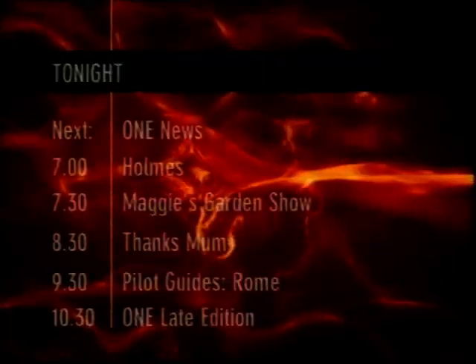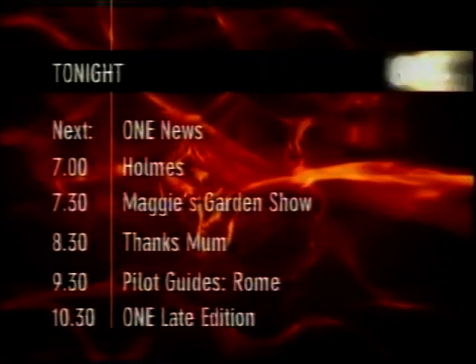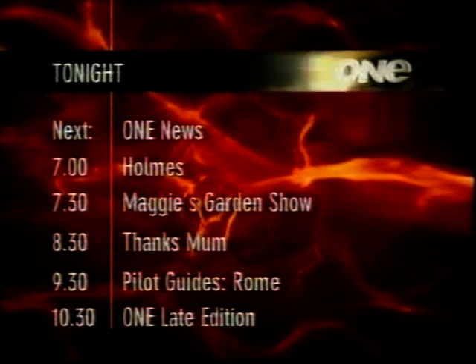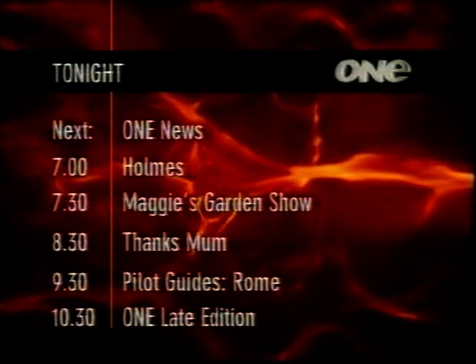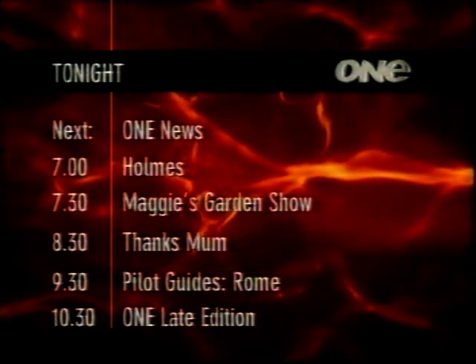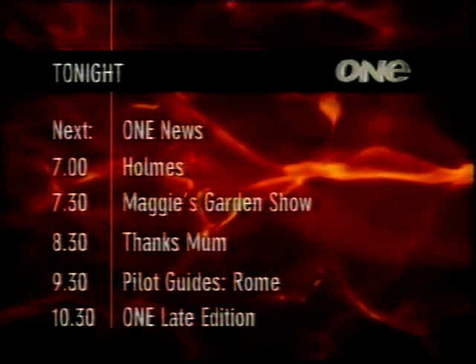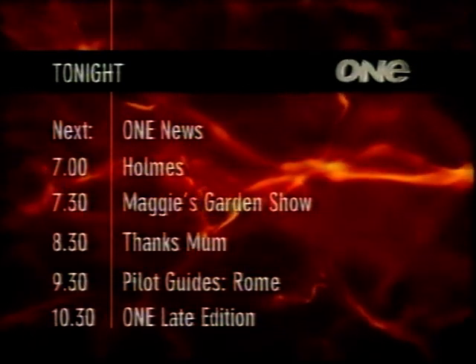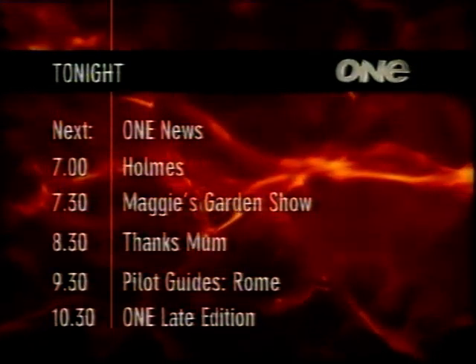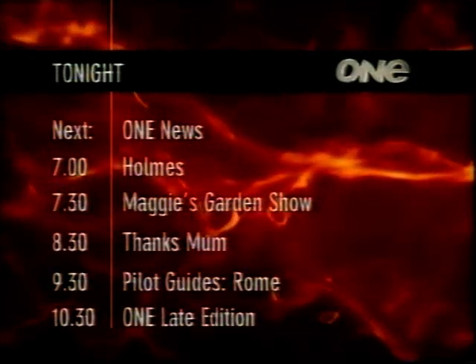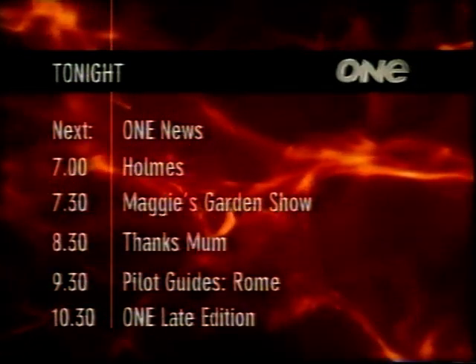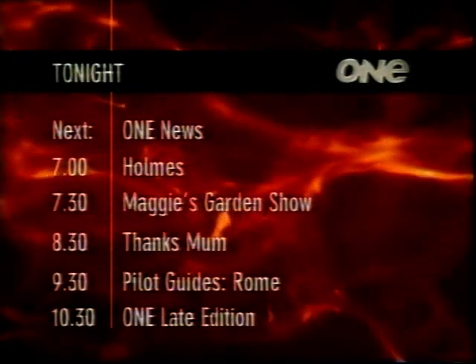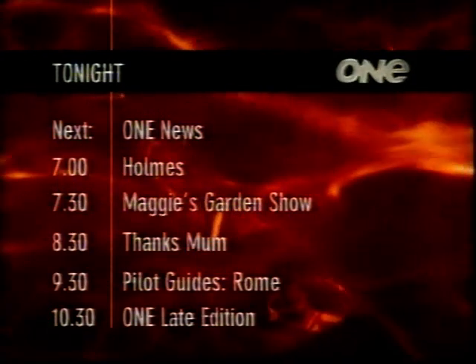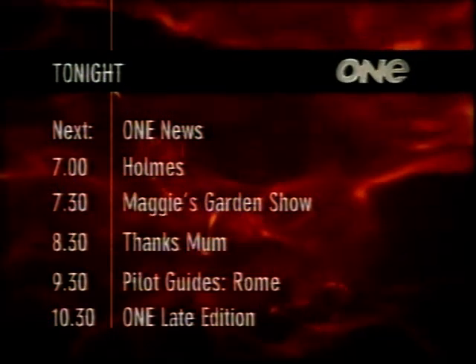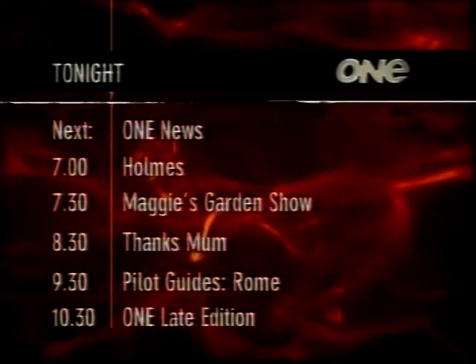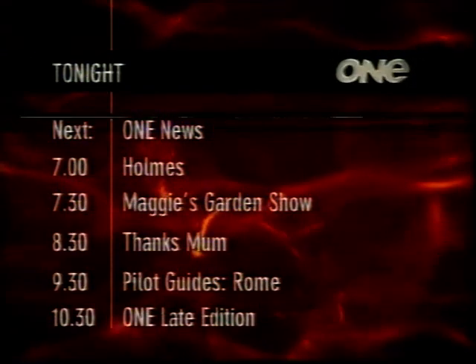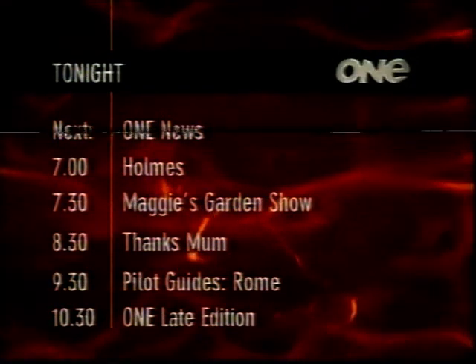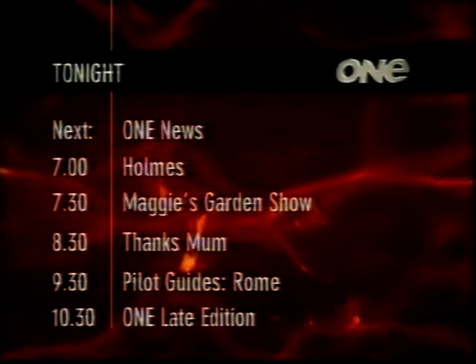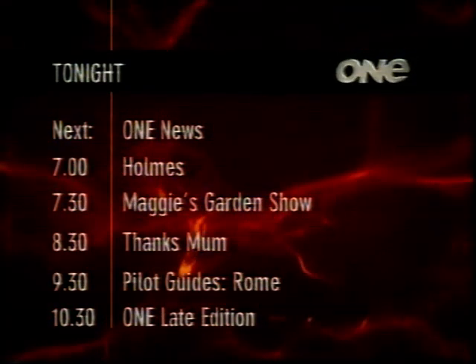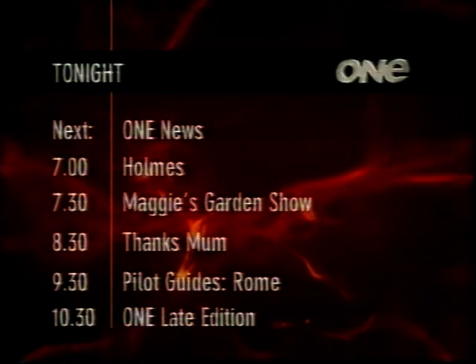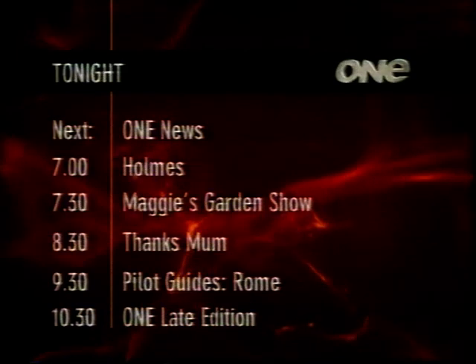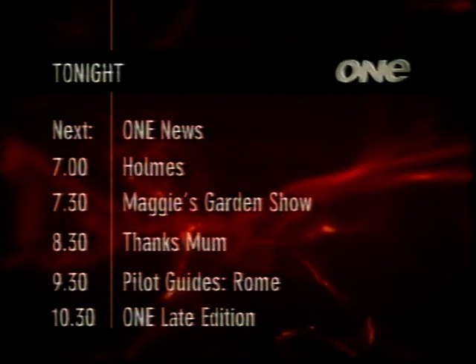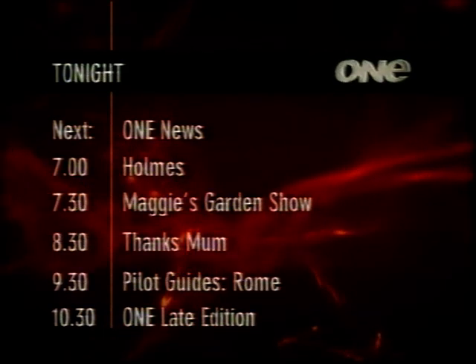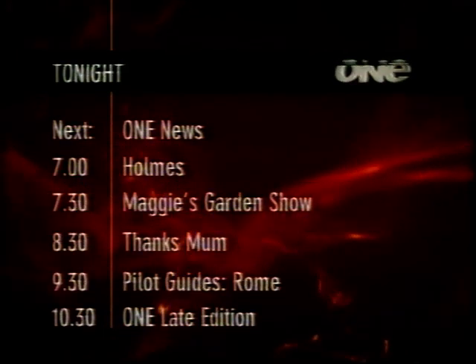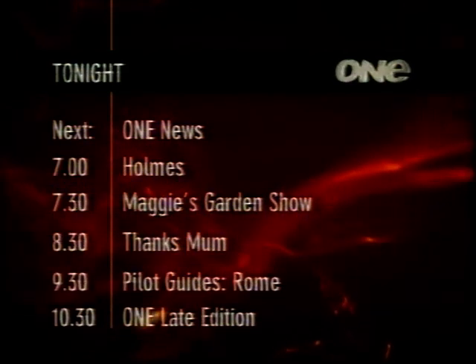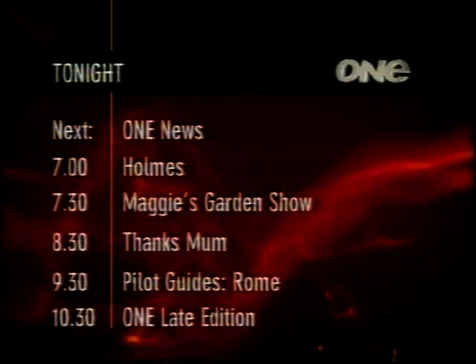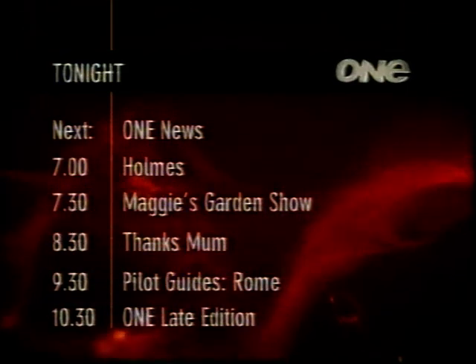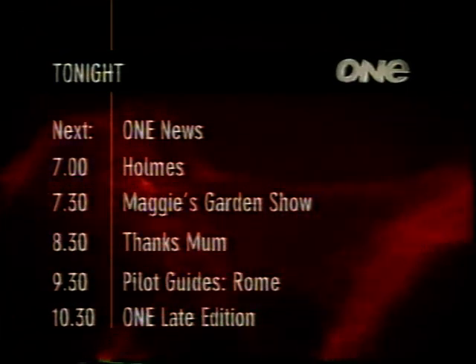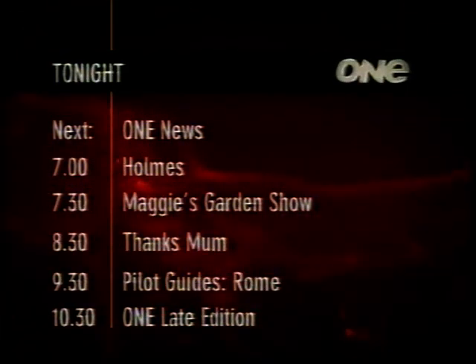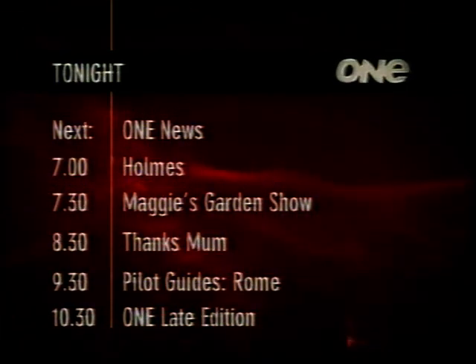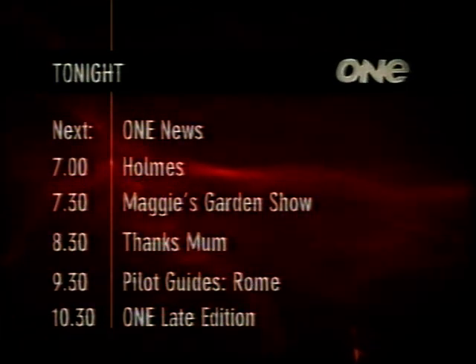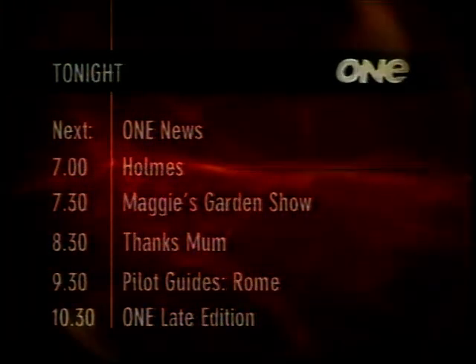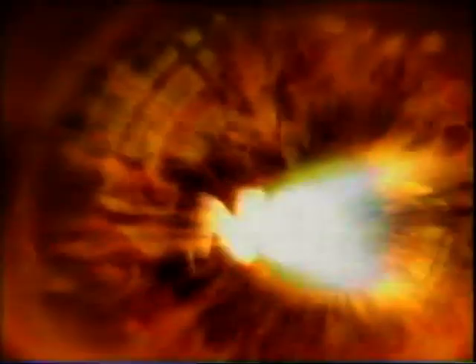This weekend, we thank all the women who created us. Even our celebrities are proud to credit those who molded and shaped their world, saying thanks, Mom — tonight on One.